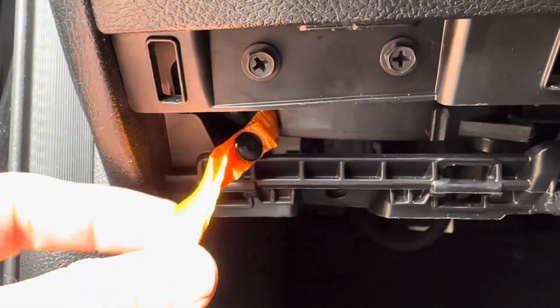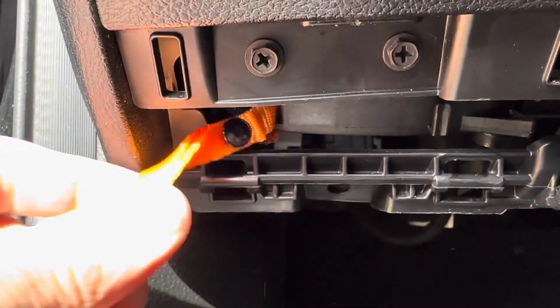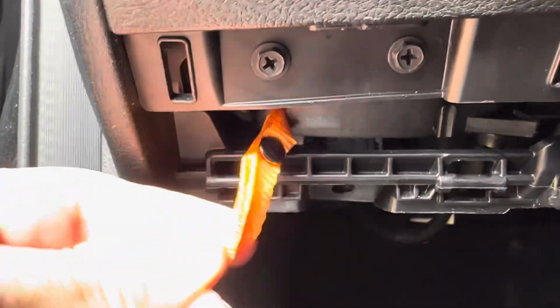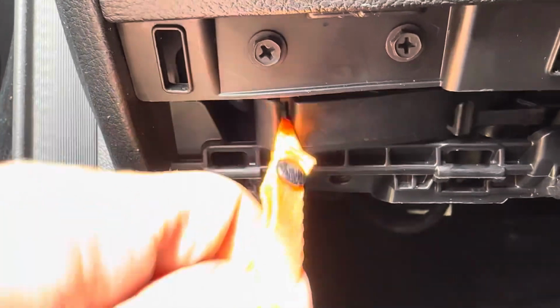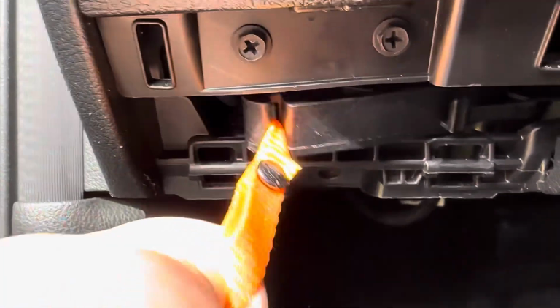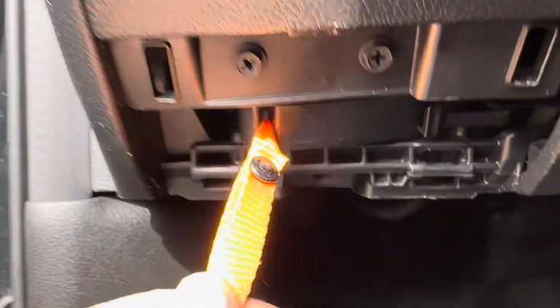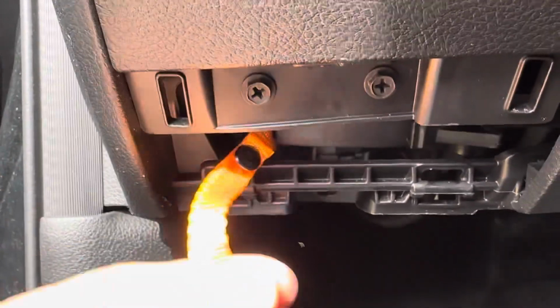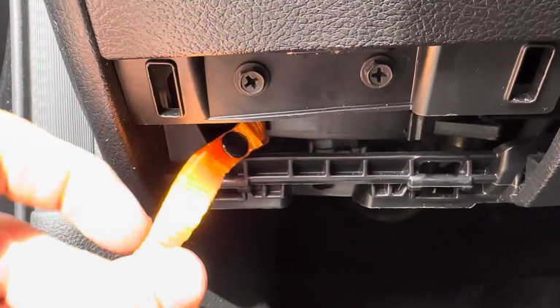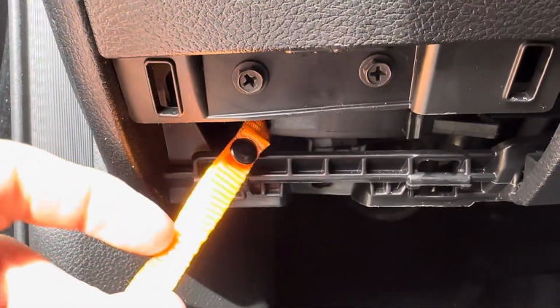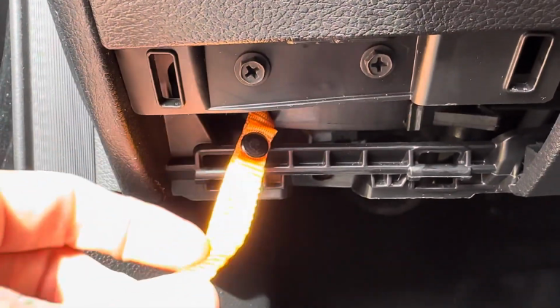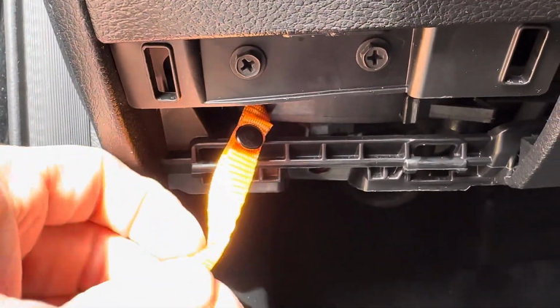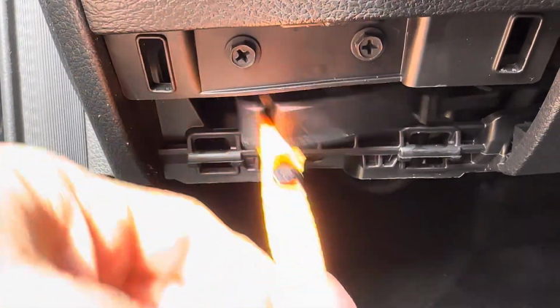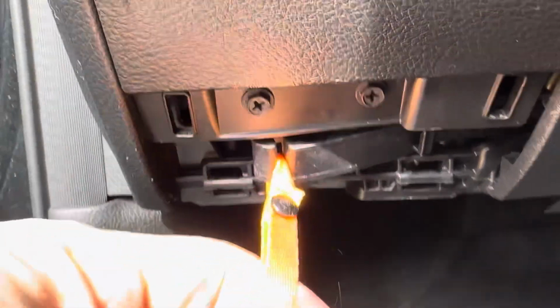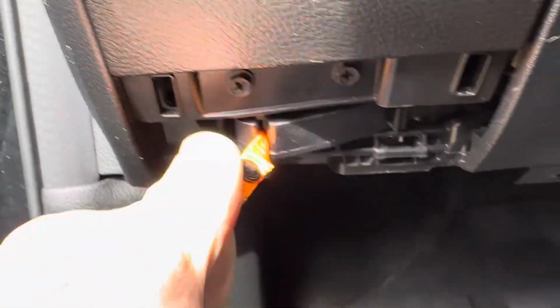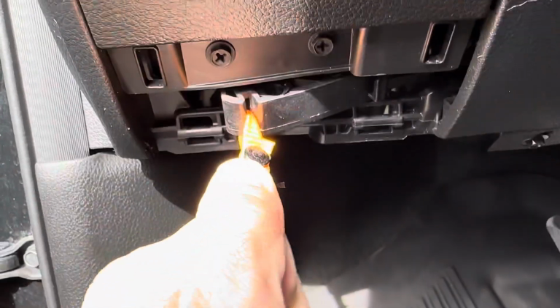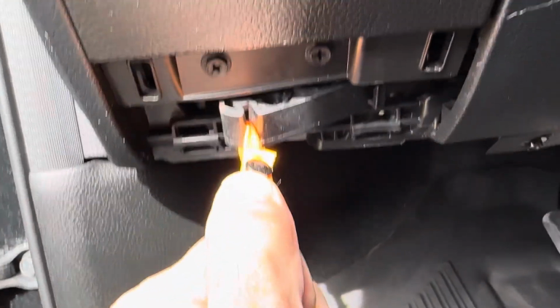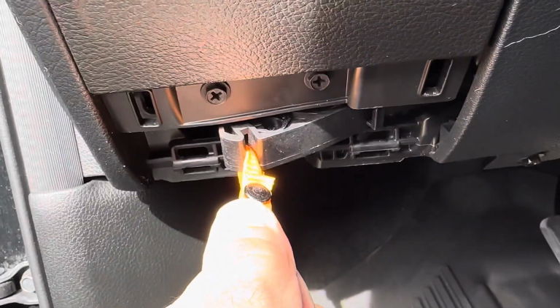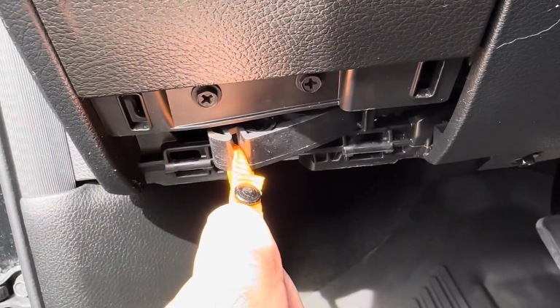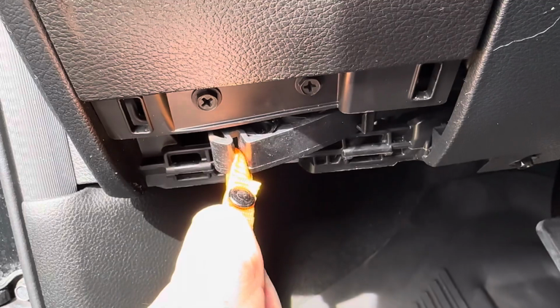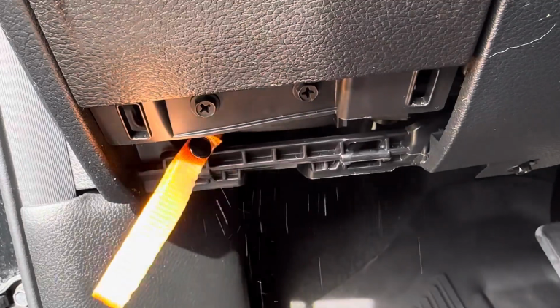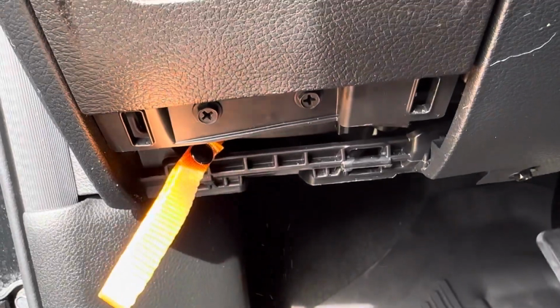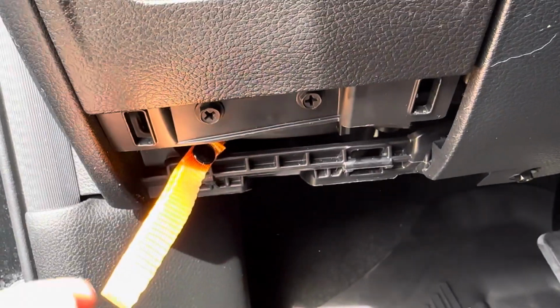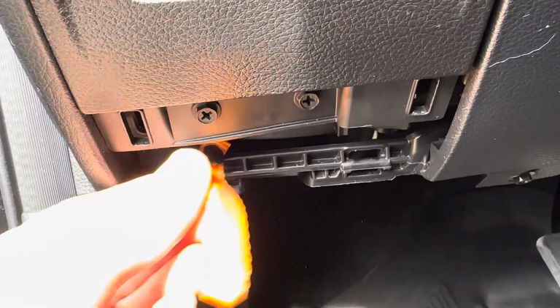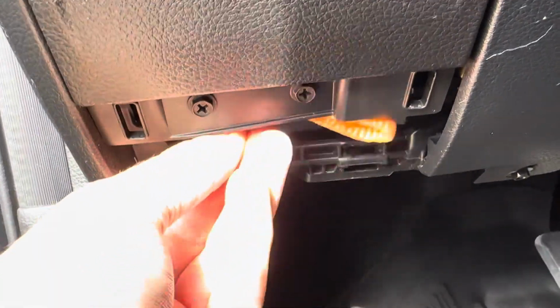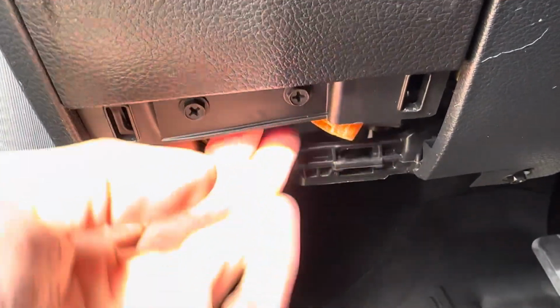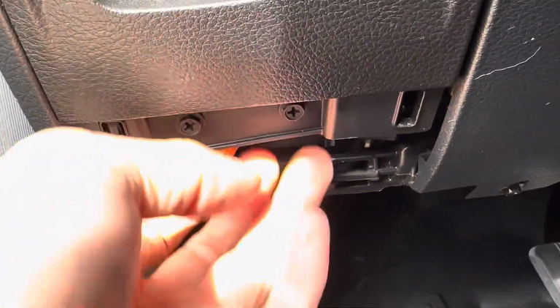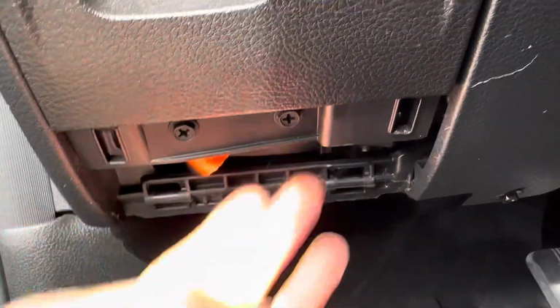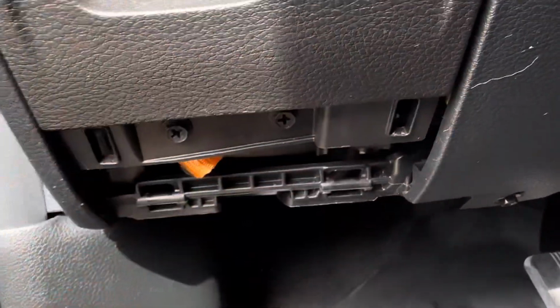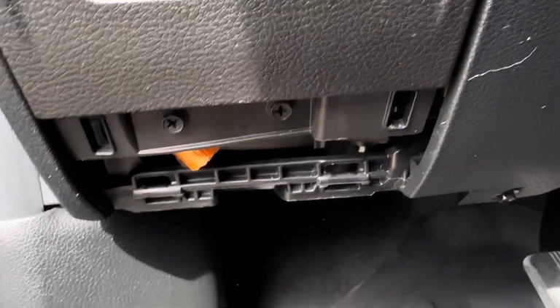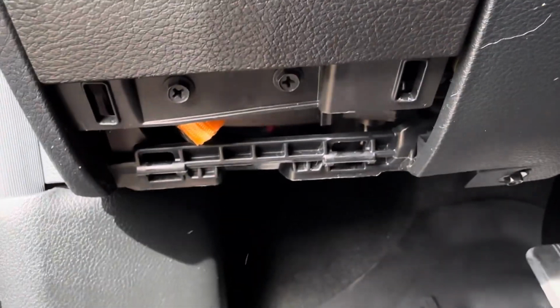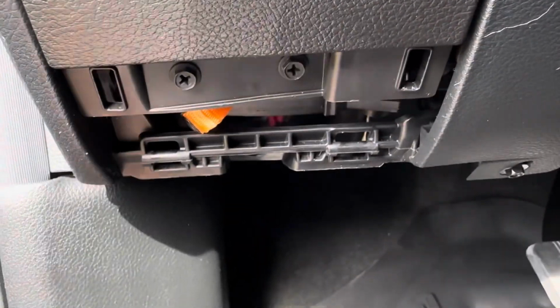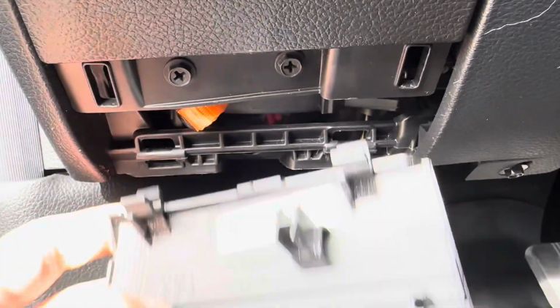What you do is you just grab it — when you pull it, it'll lock into place and the truck will be in neutral. So you can push it around or do whatever you're going to do.